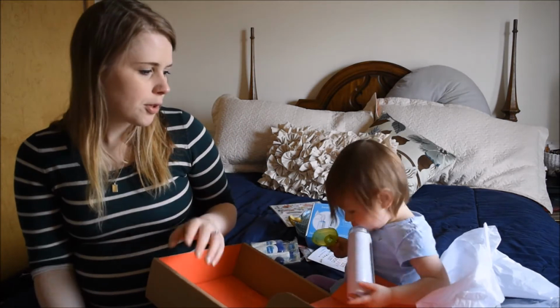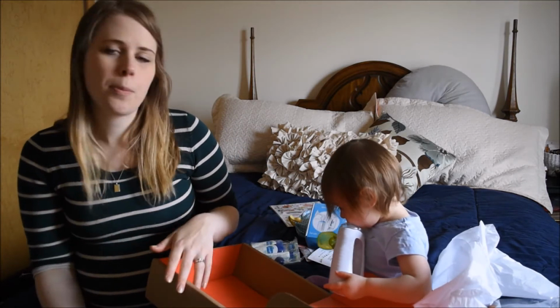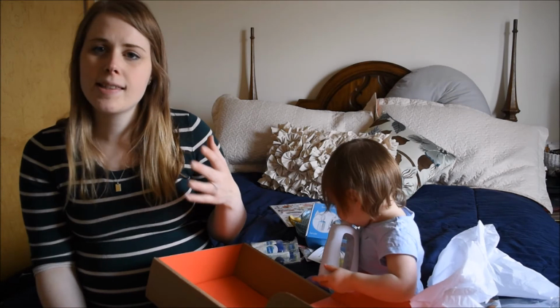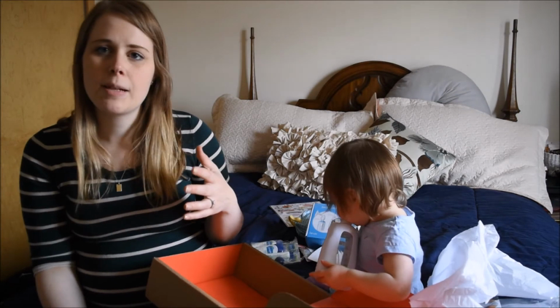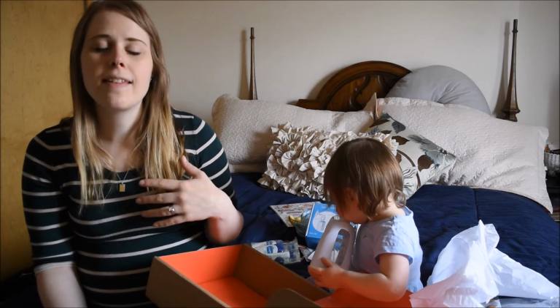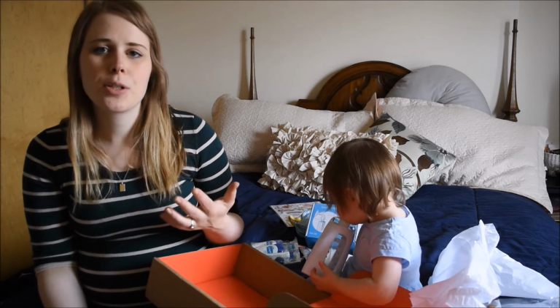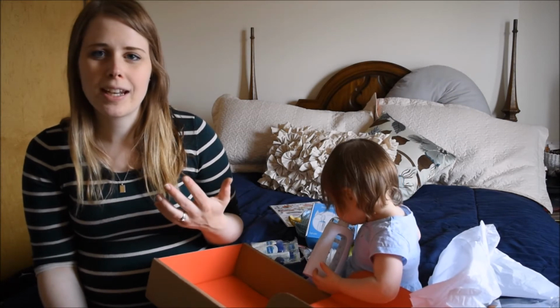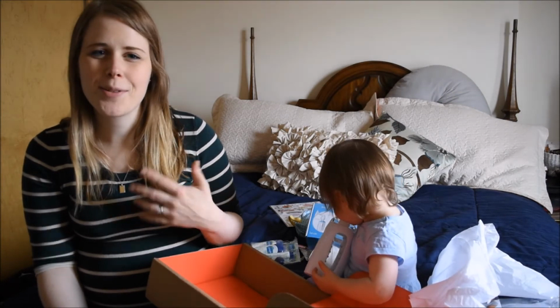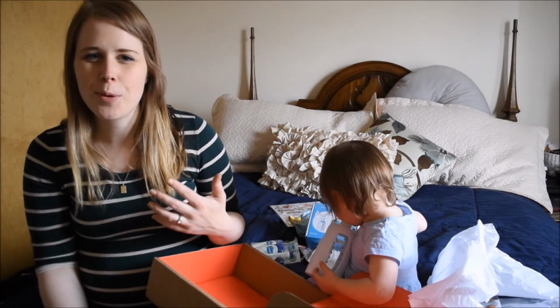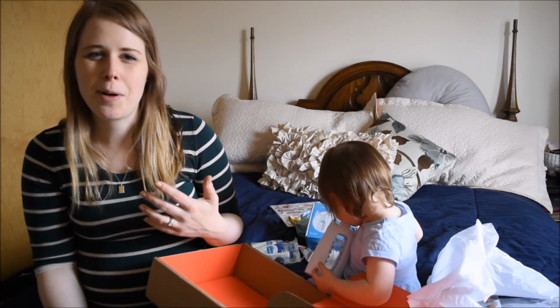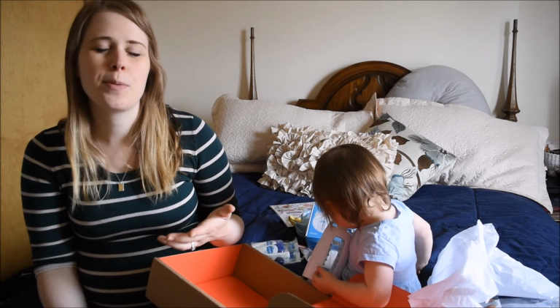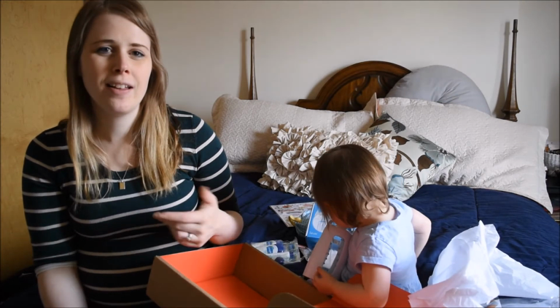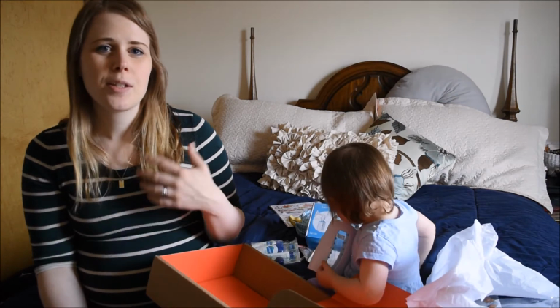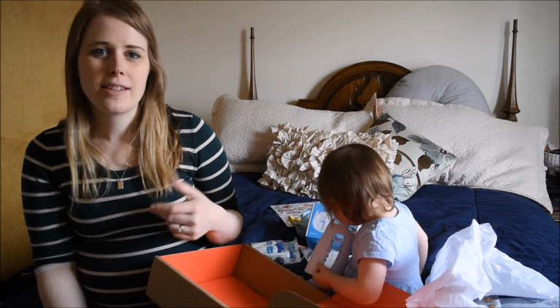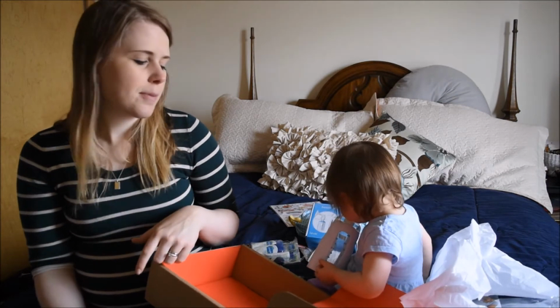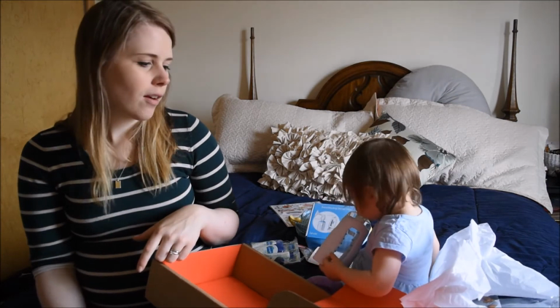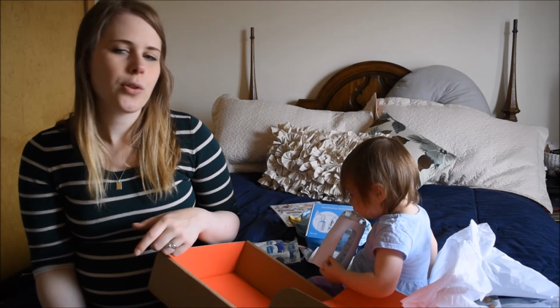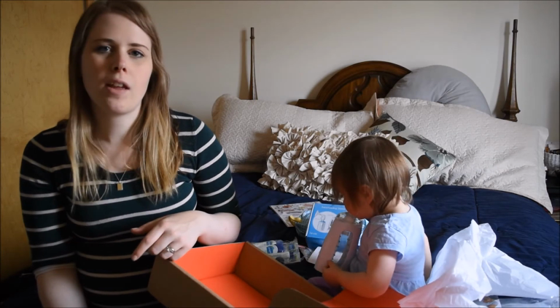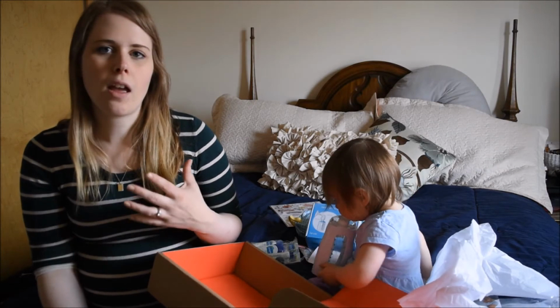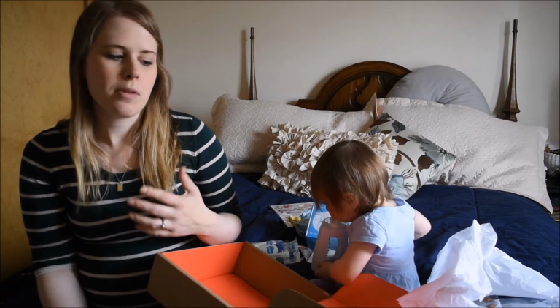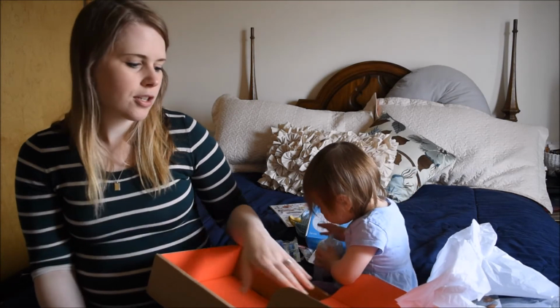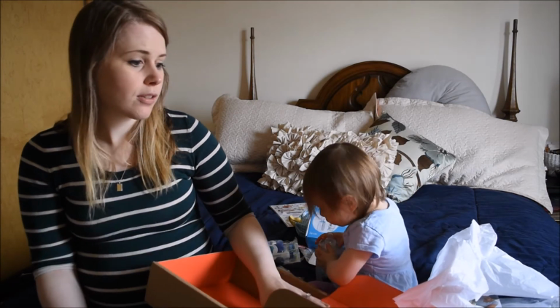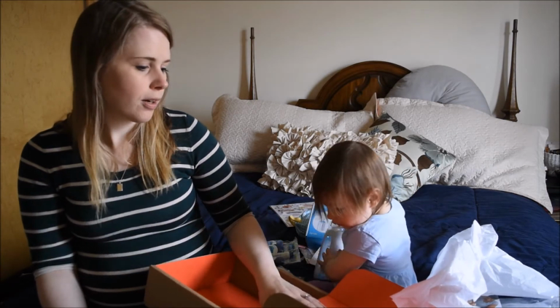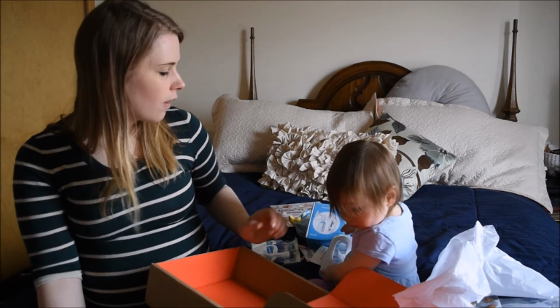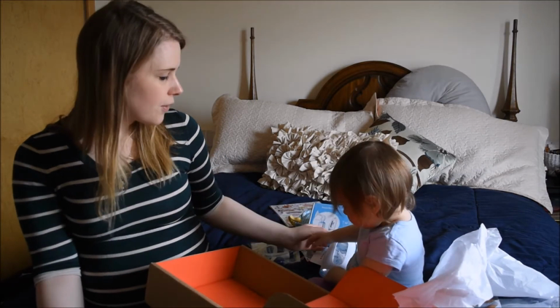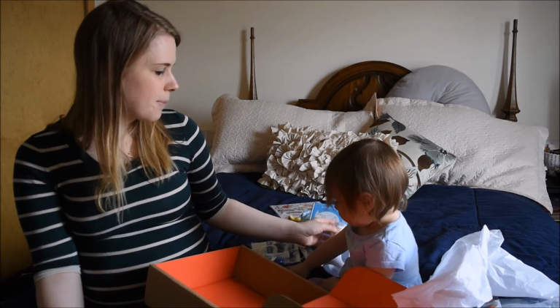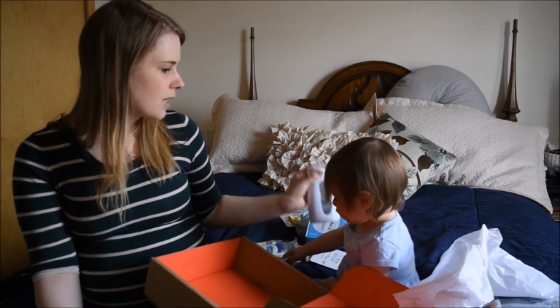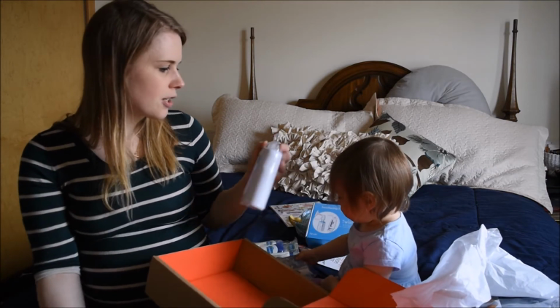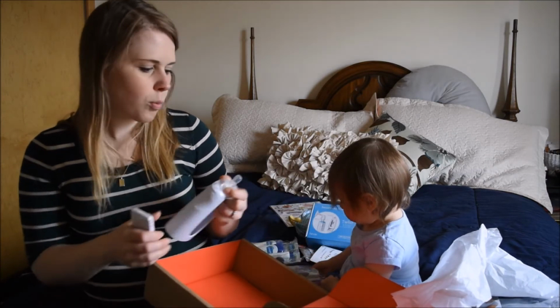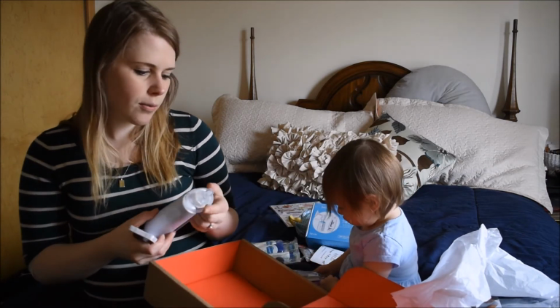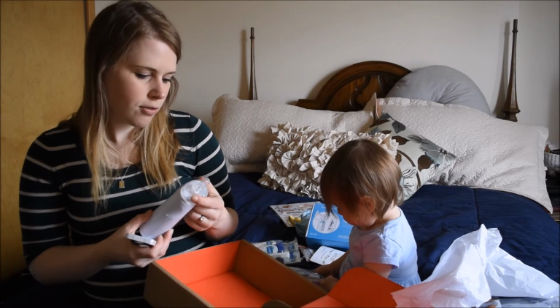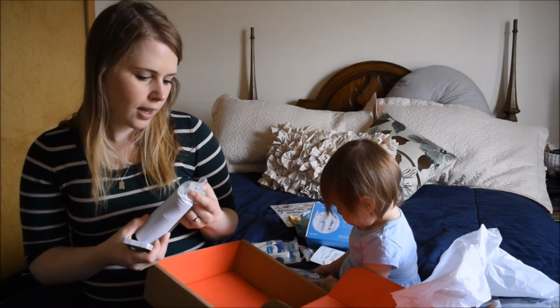You can also put Etsy items on there, which is really nice — you can support small businesses too. So you put Etsy items on there, all those good things, and really support a lot of different companies and not just one registry site.